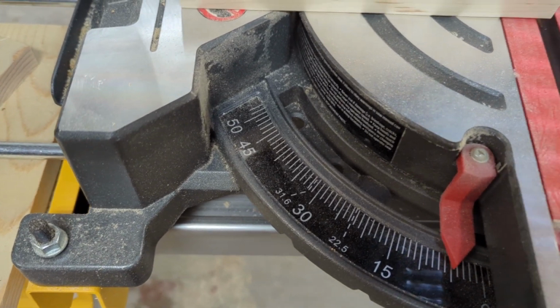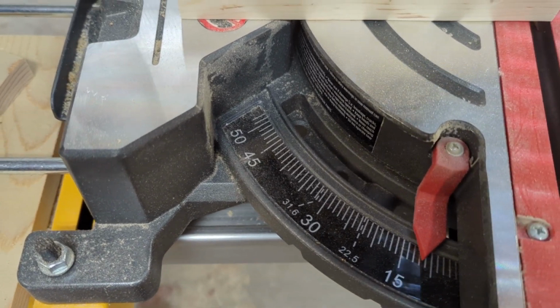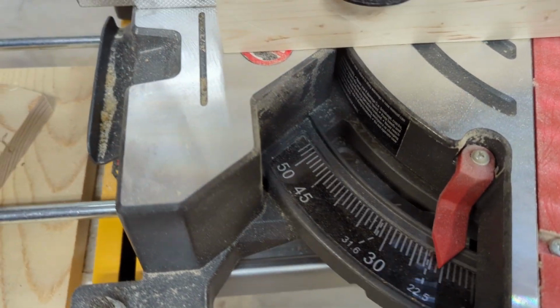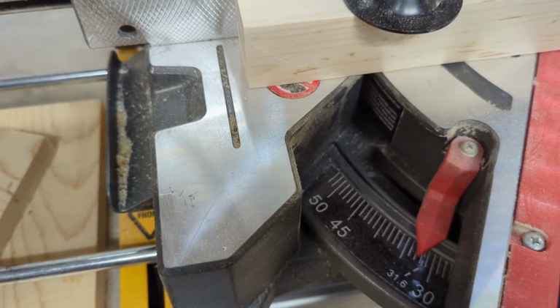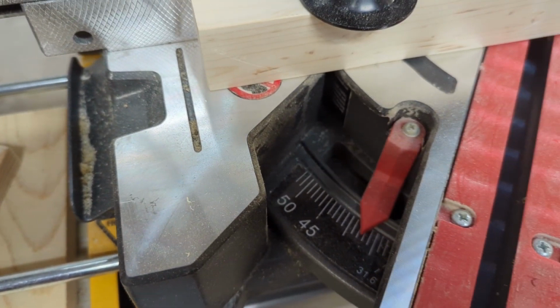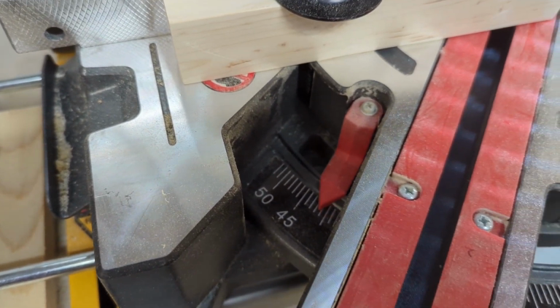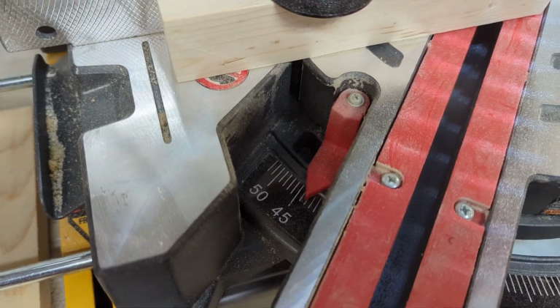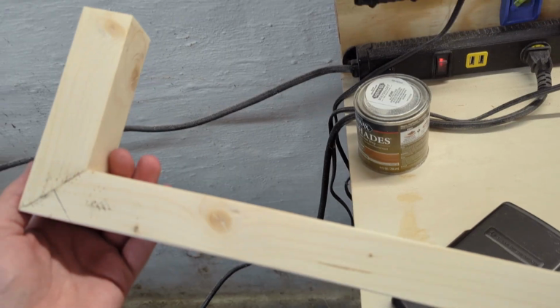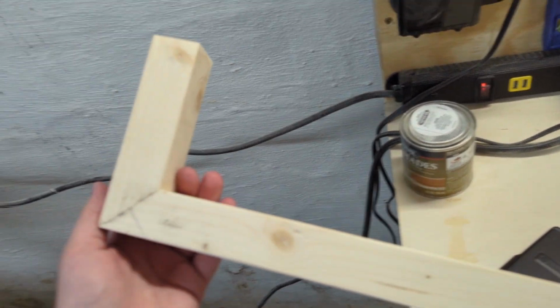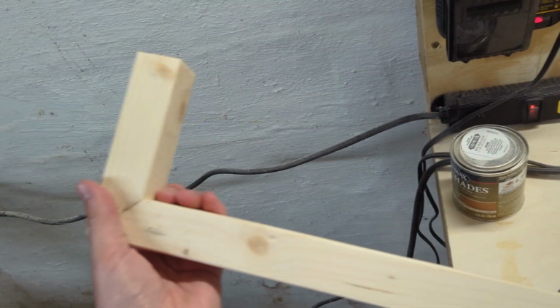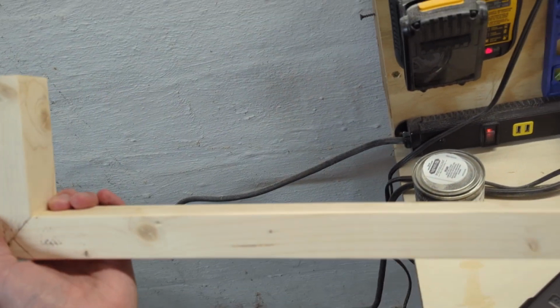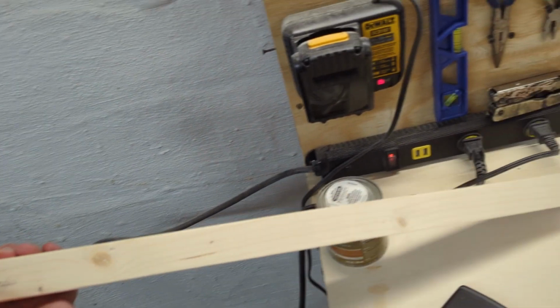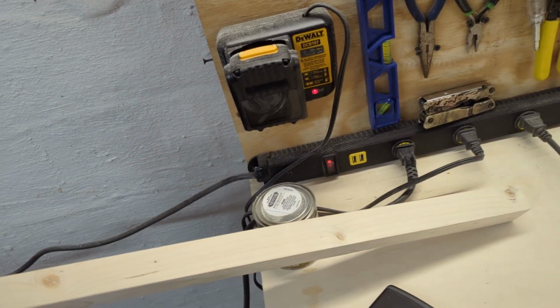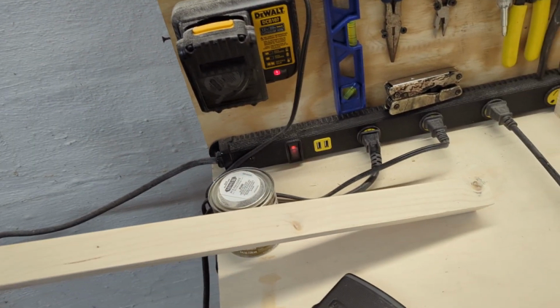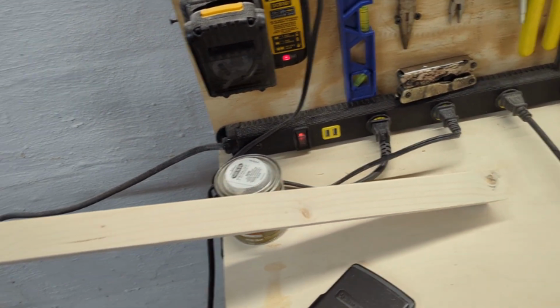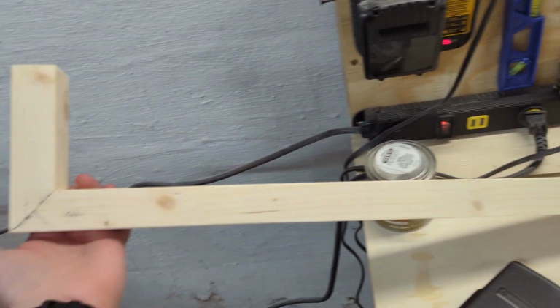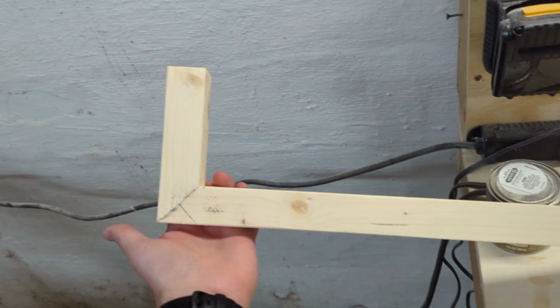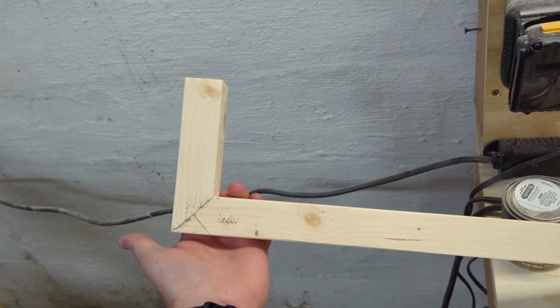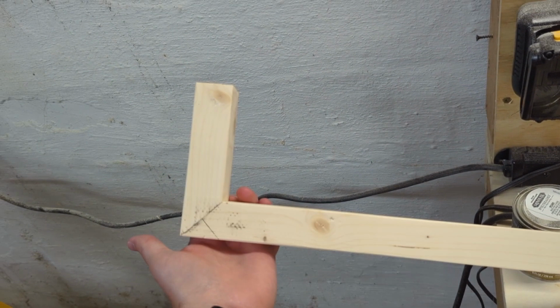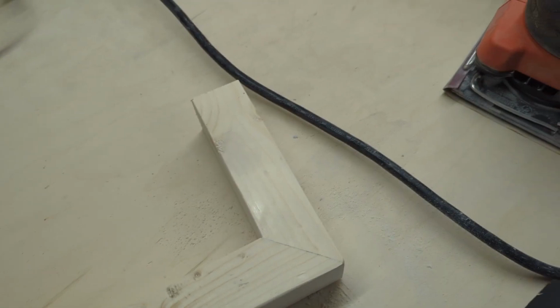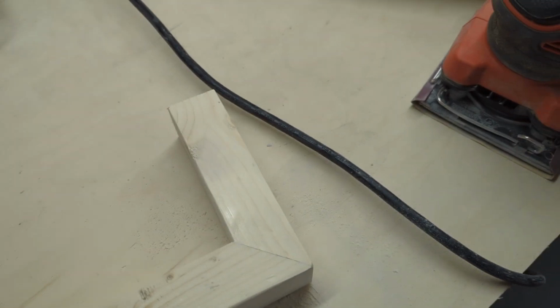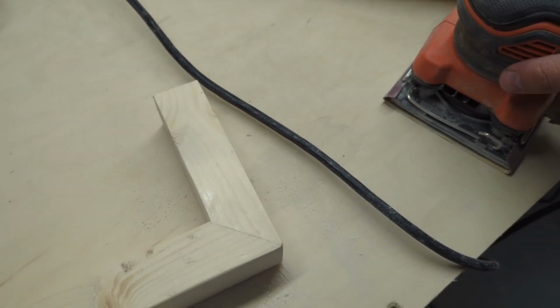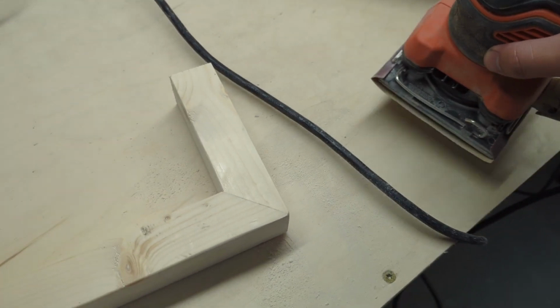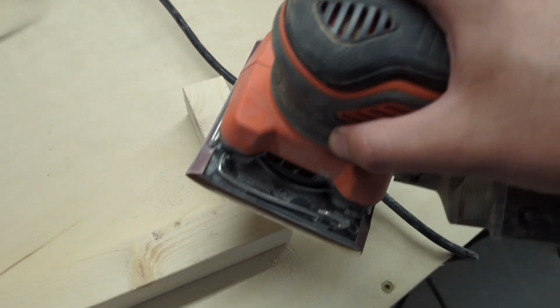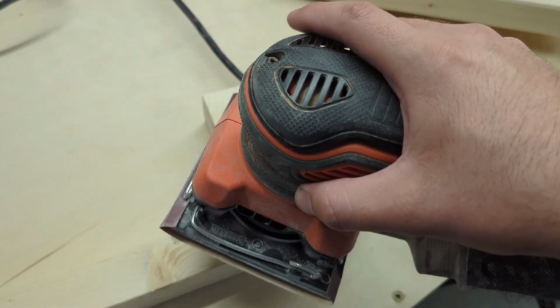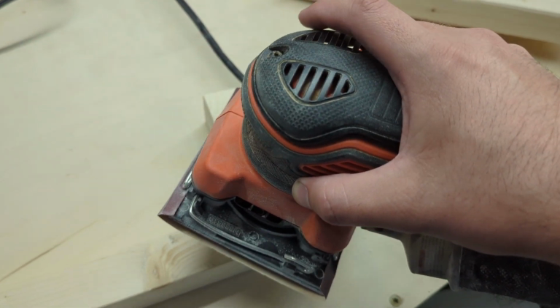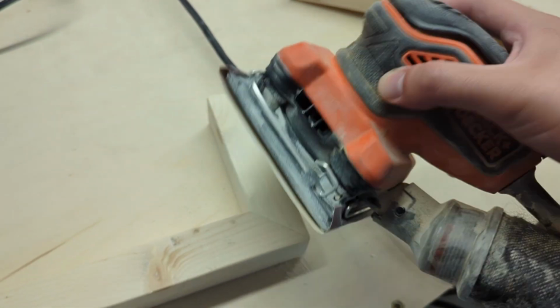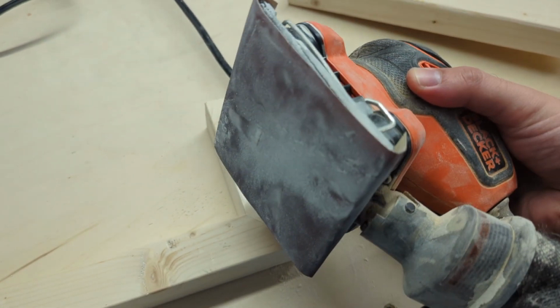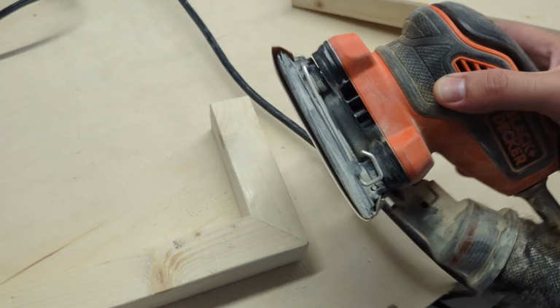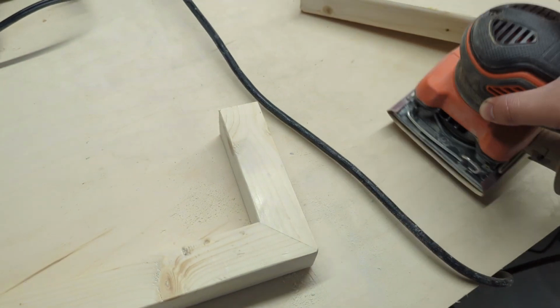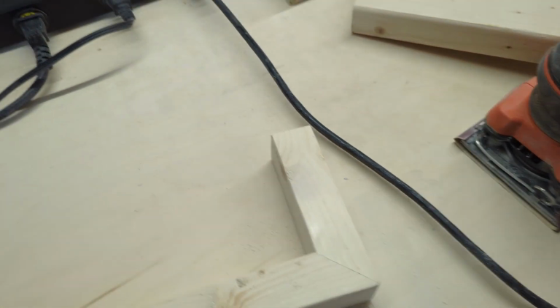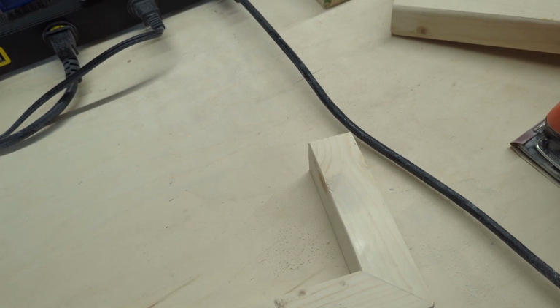After that I did a 45 degree bevel cut and glued the two pieces together to create a 90 degree angle. This created the L pieces for the table. I sanded down the pieces with 240 grit sandpaper for the finish that I will add later.